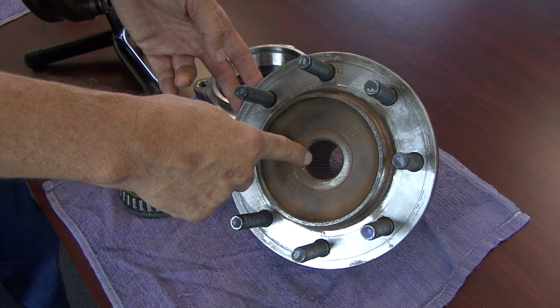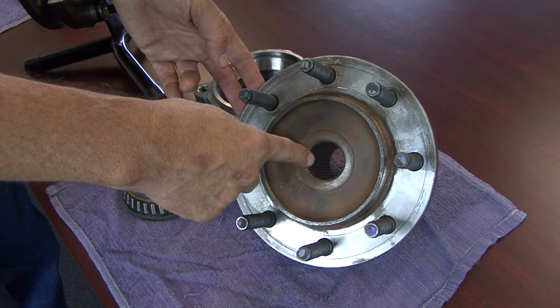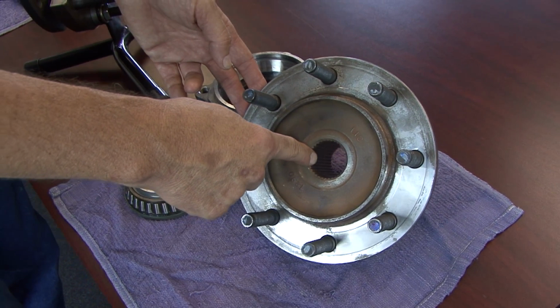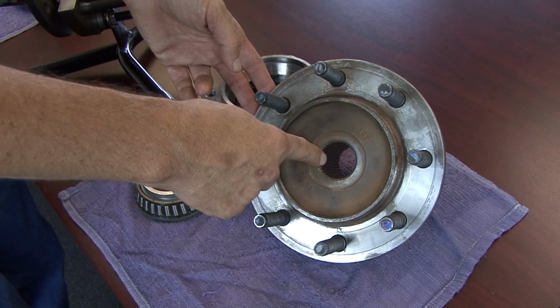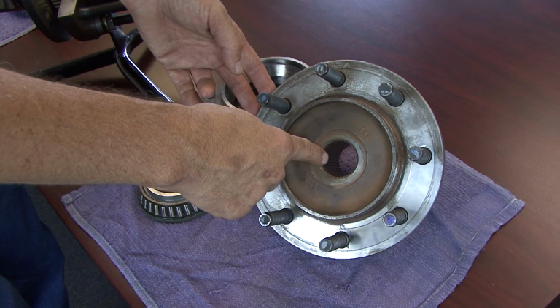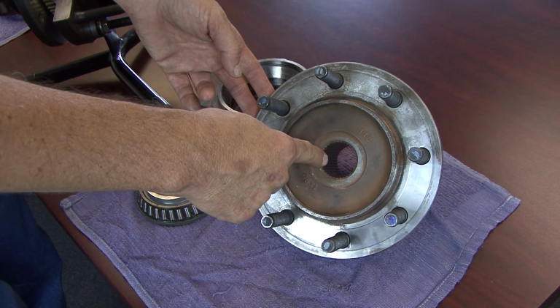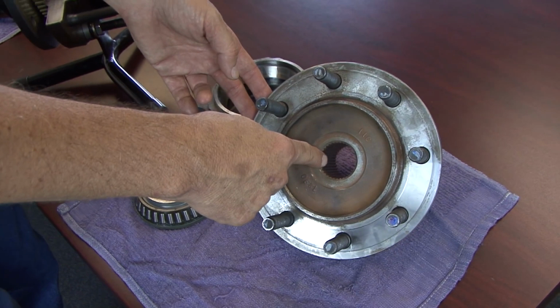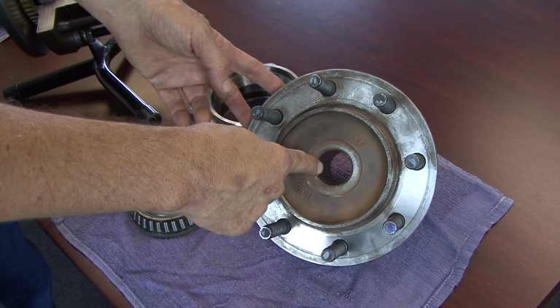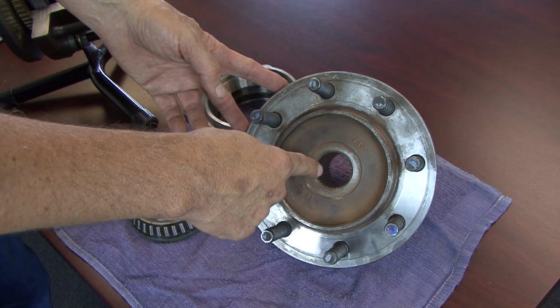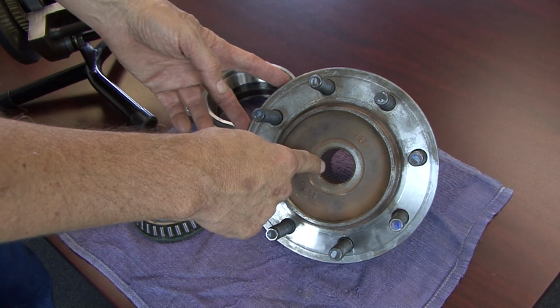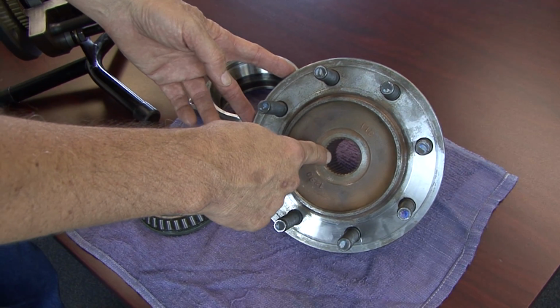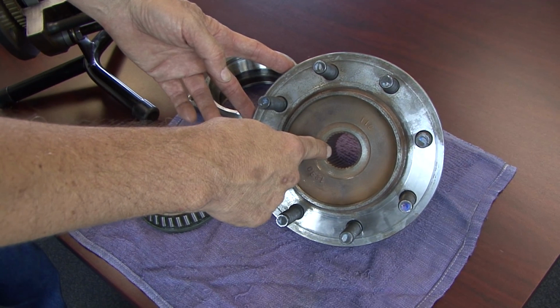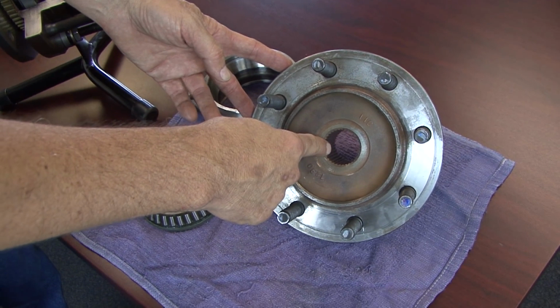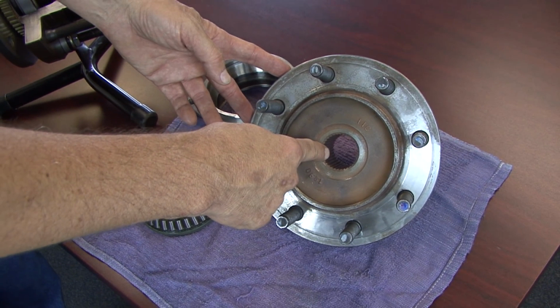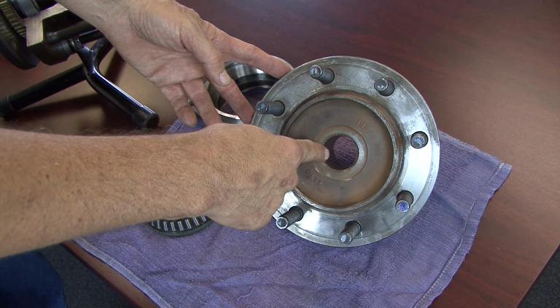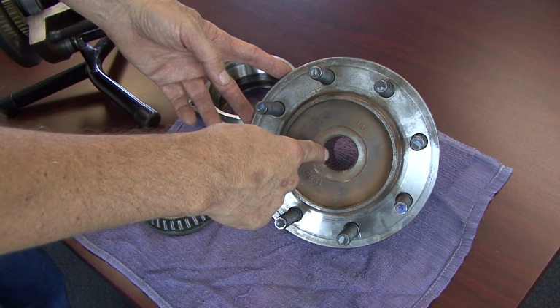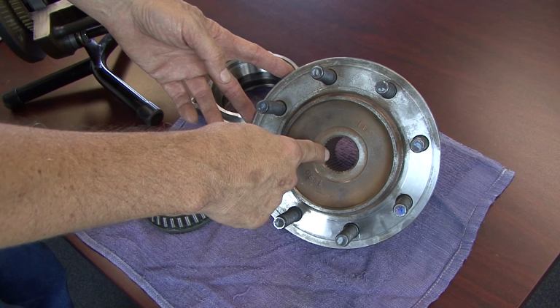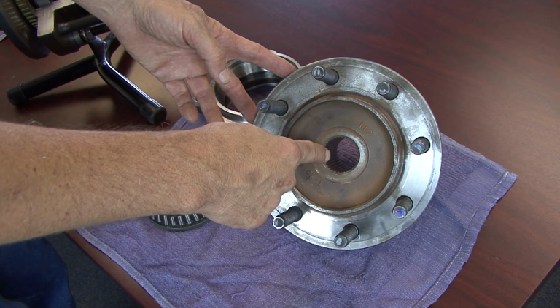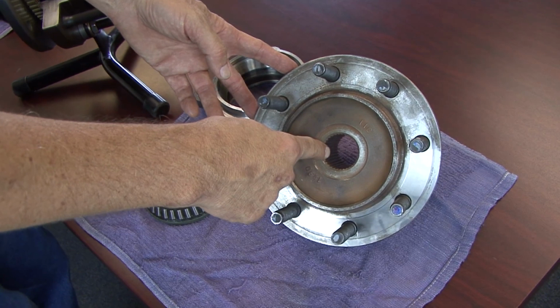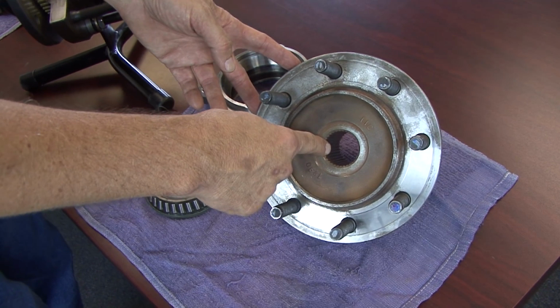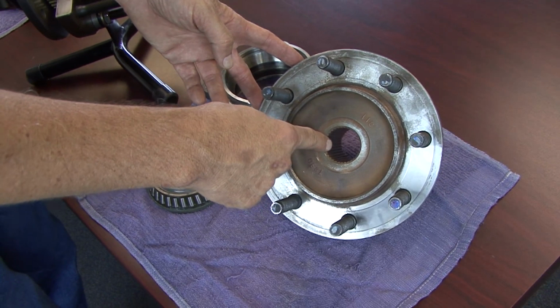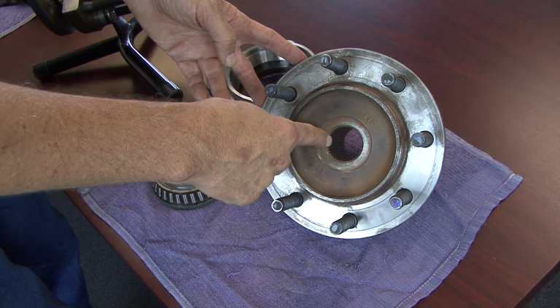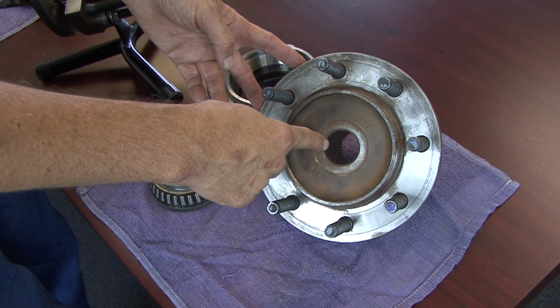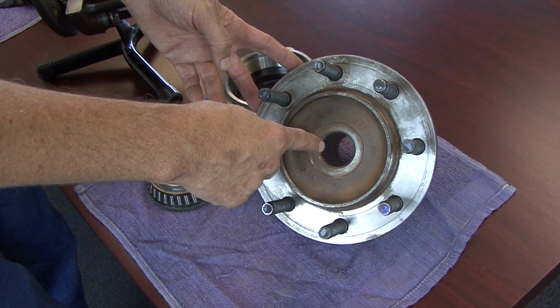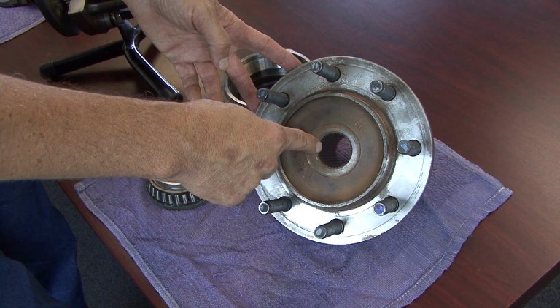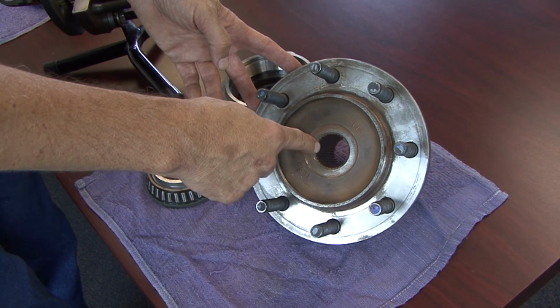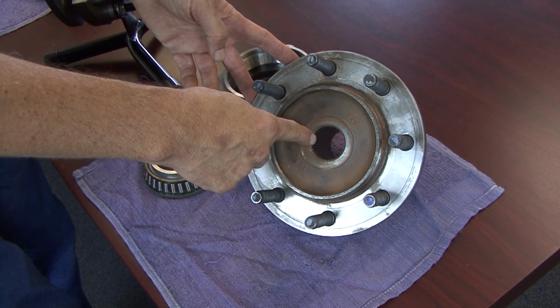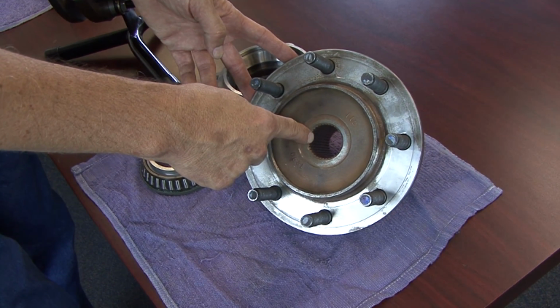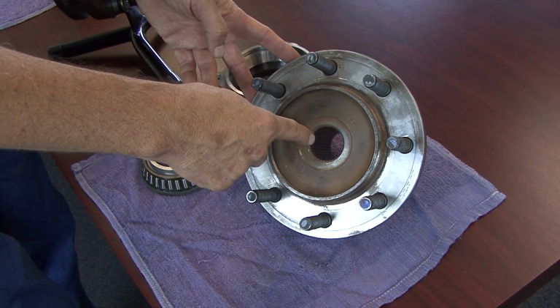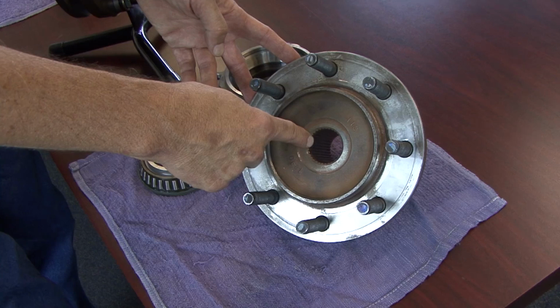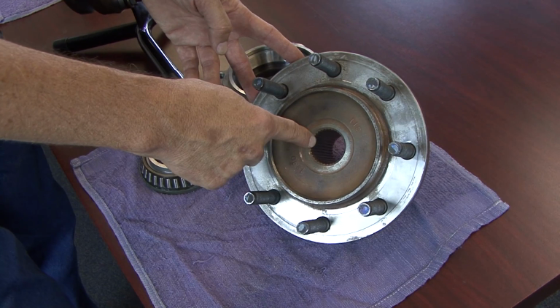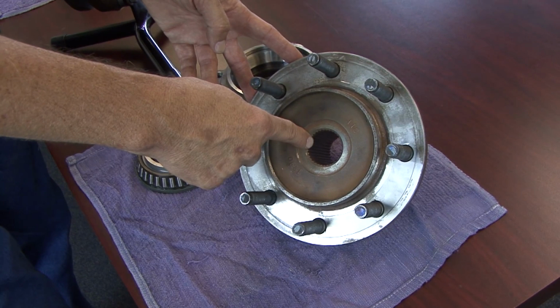Because everything is turning all the time, that creates a lot of friction inside the axle. It also rotates the front drive shaft, creating noise, vibration, and harshness, and it costs you fuel economy. We wanted to eliminate that to give you a smoother, quieter ride and also save you some diesel fuel.